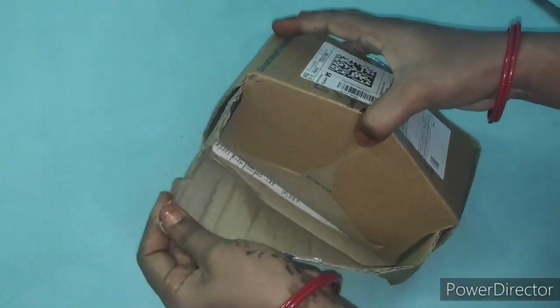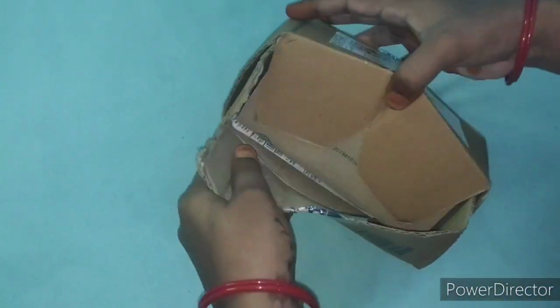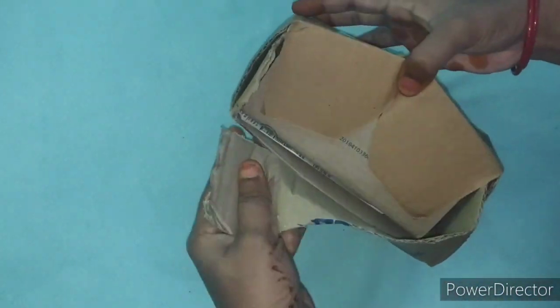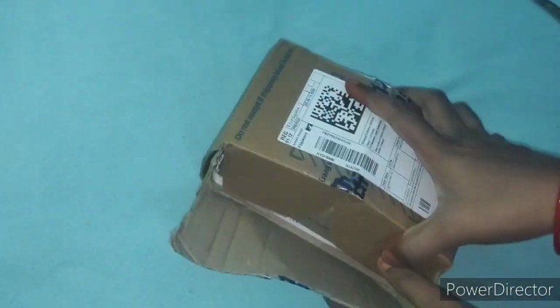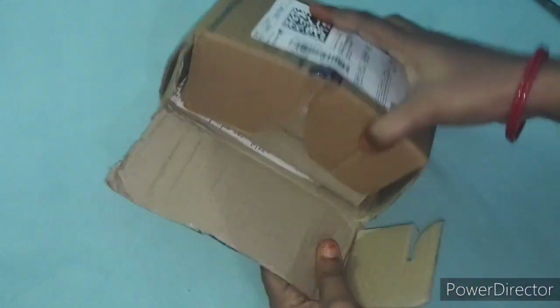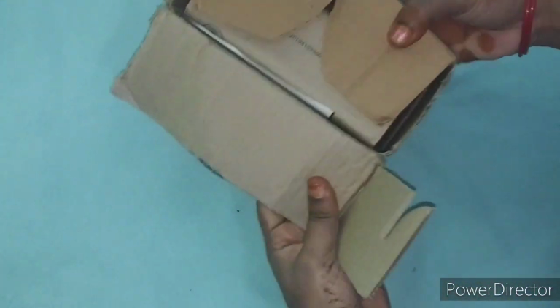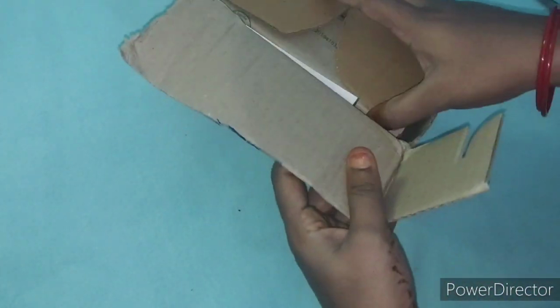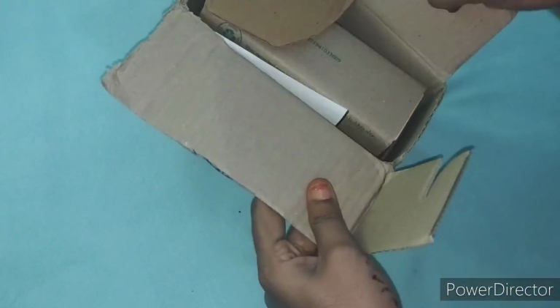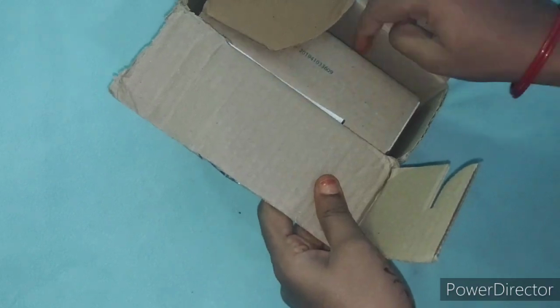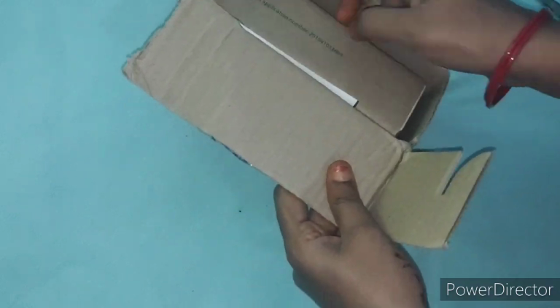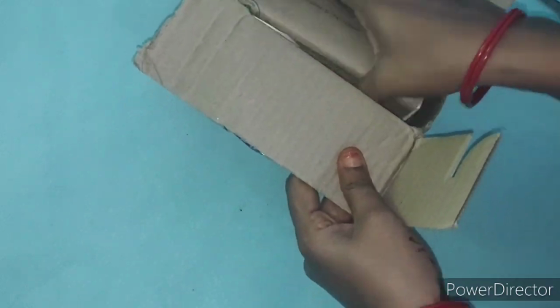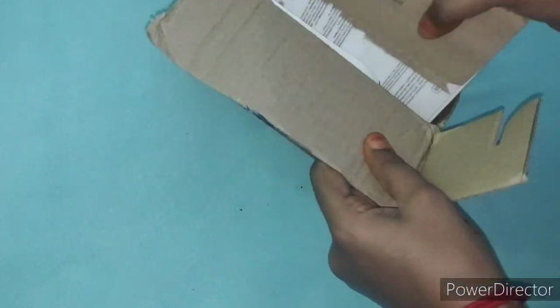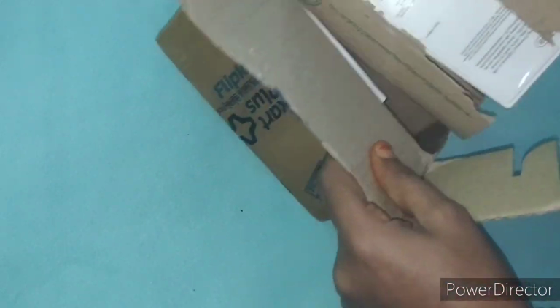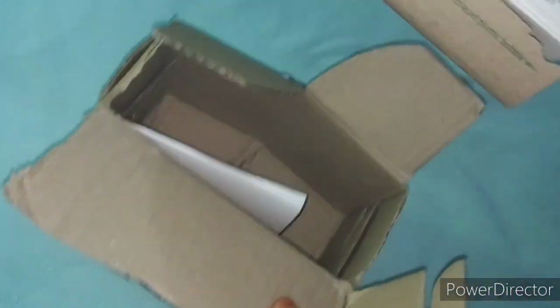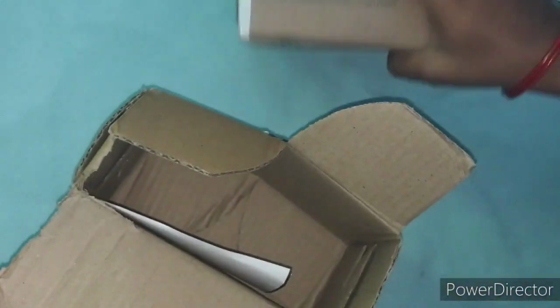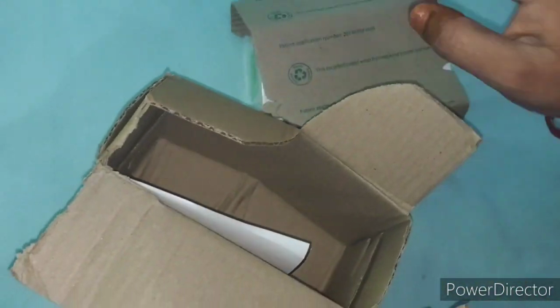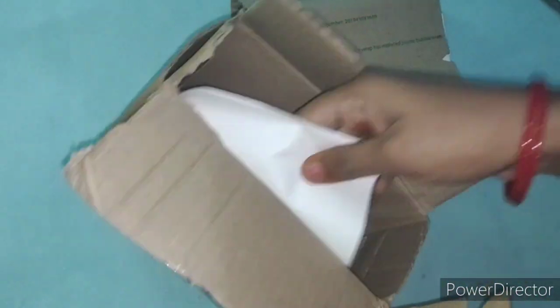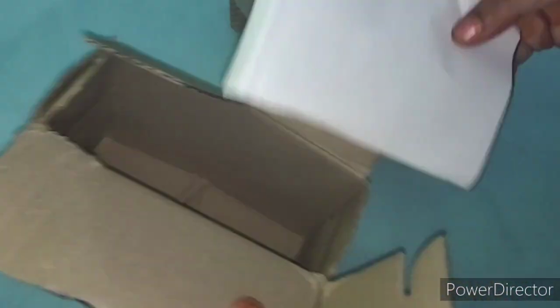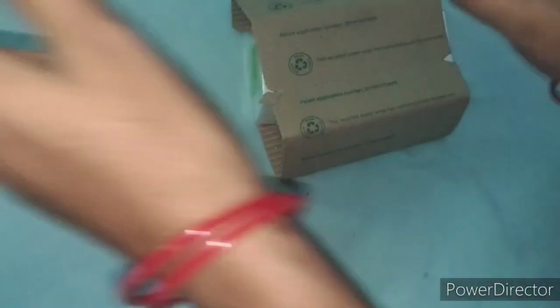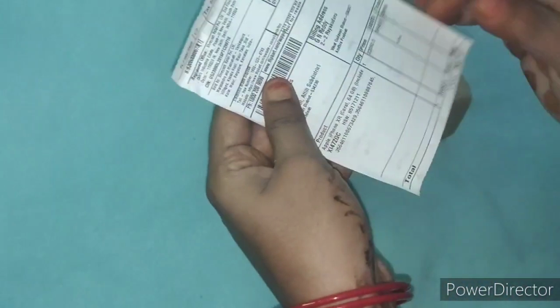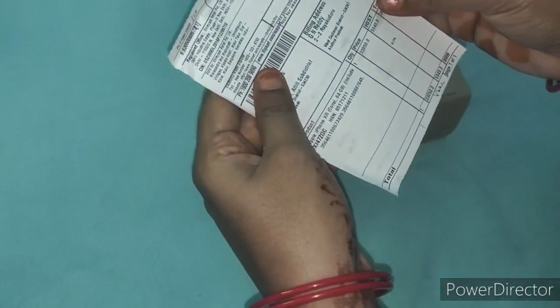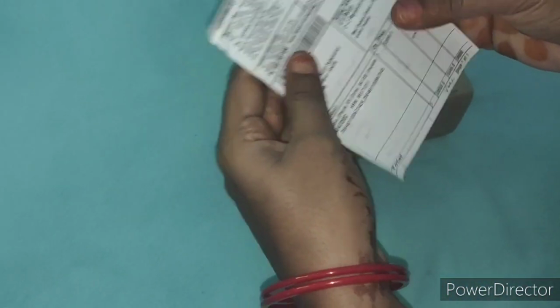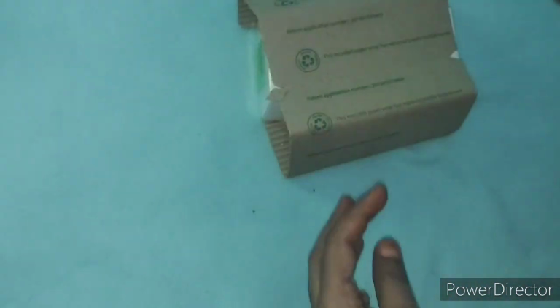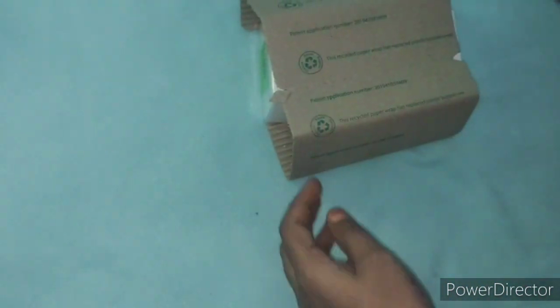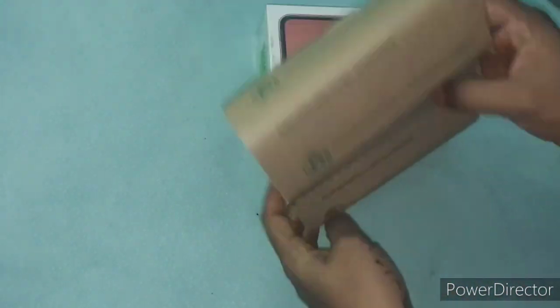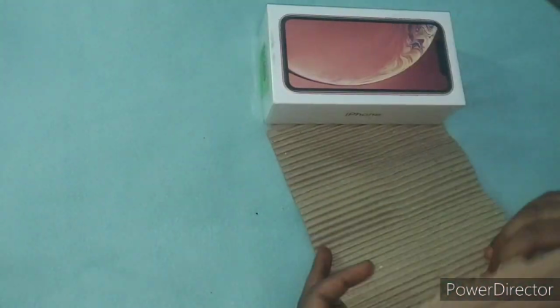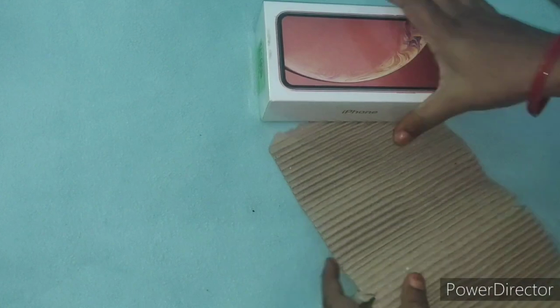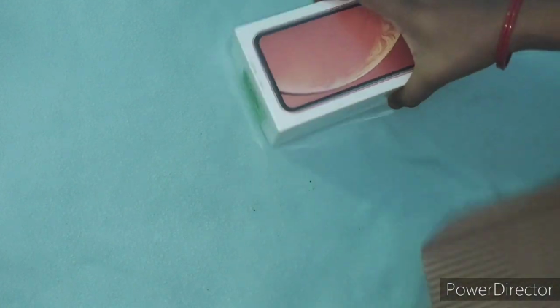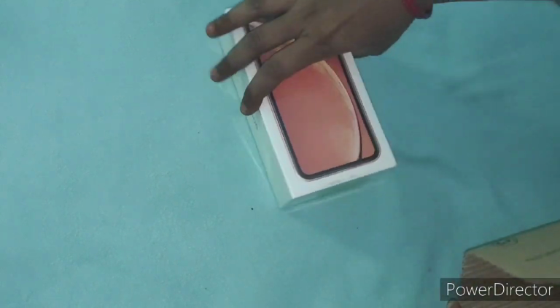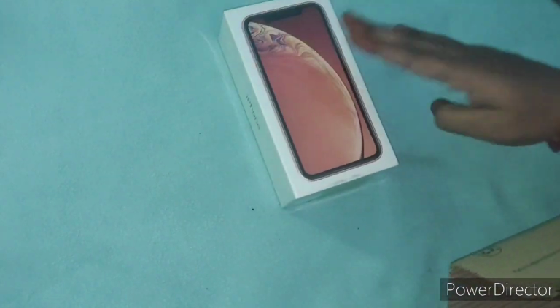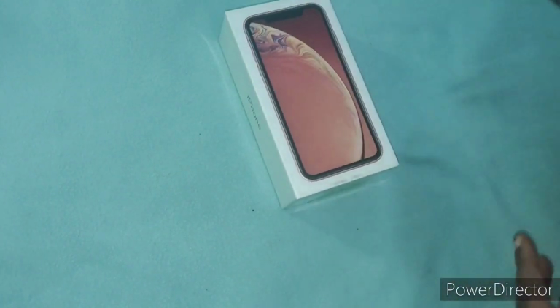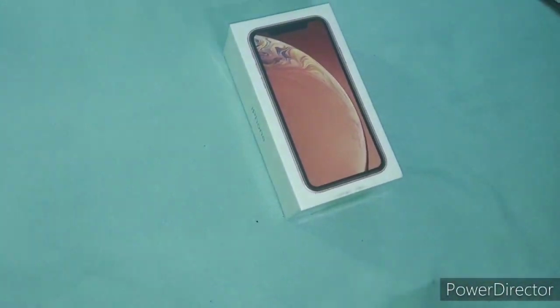I am going to purchase this on Flipkart. I am going to purchase this on Black Friday. I am going to purchase this at that time — this is an unboxing.